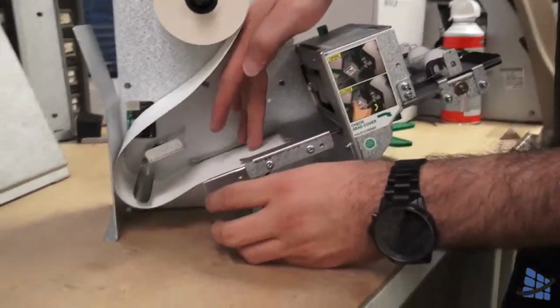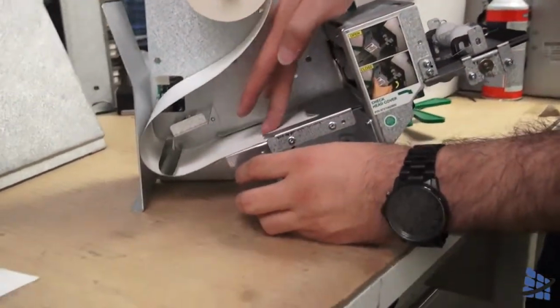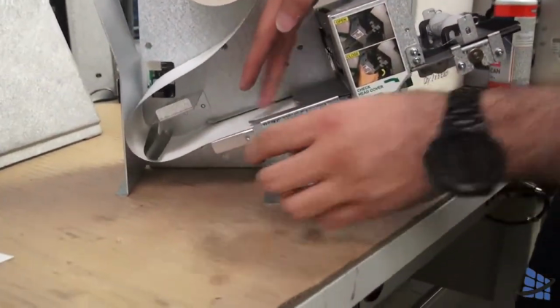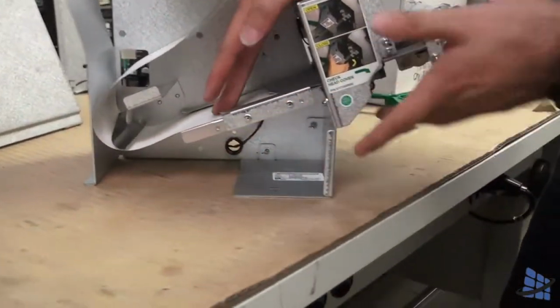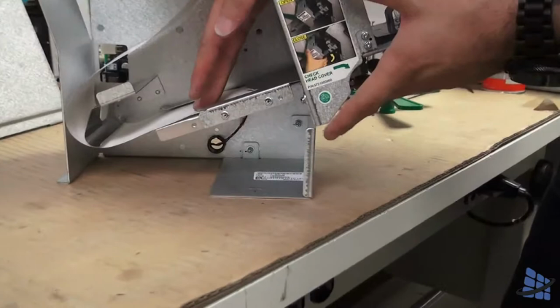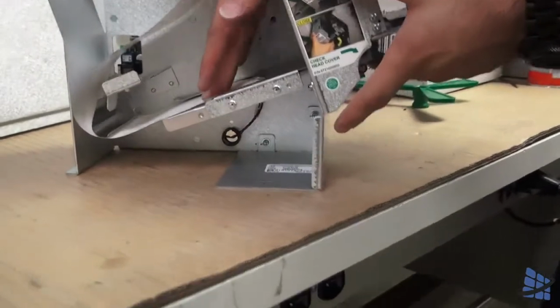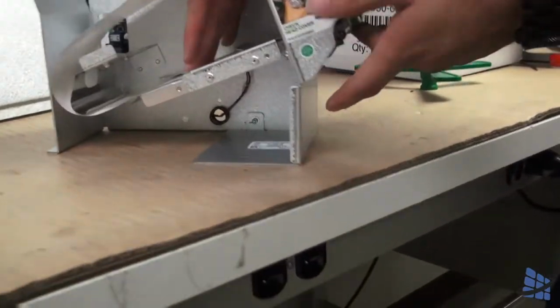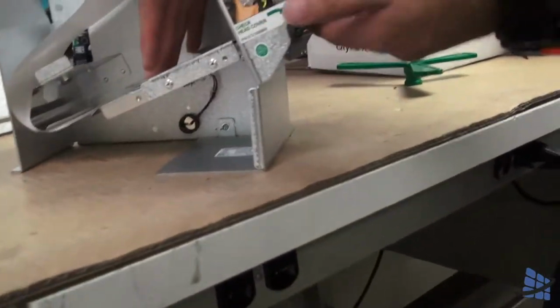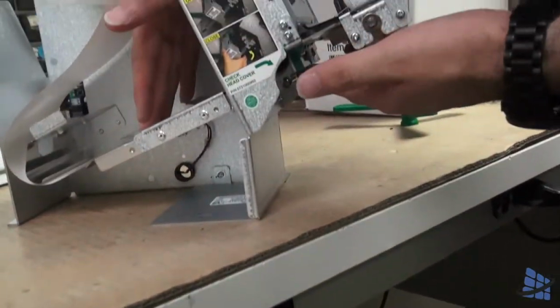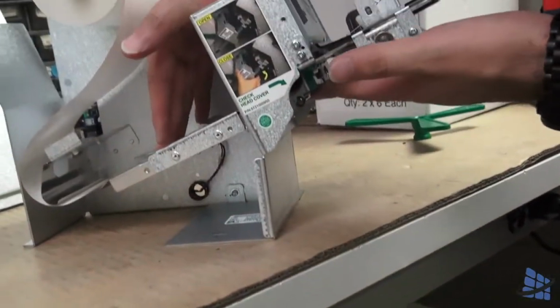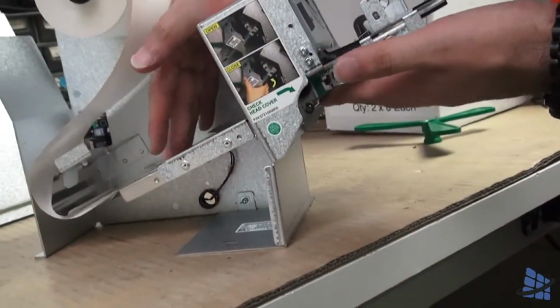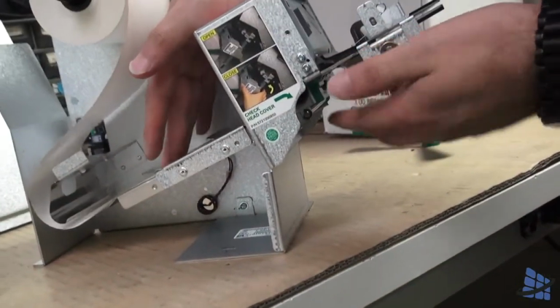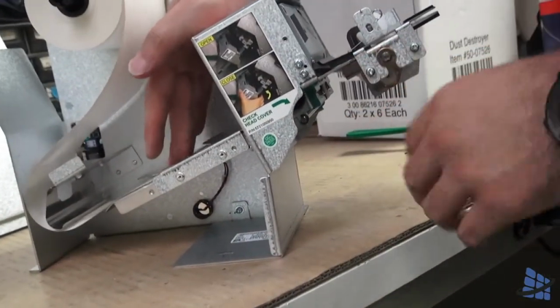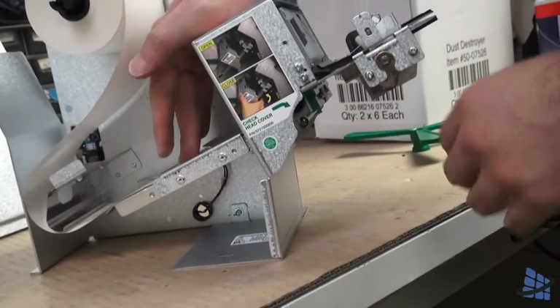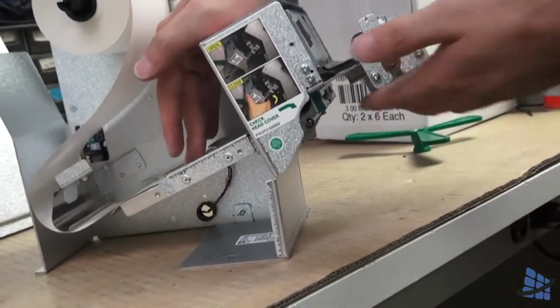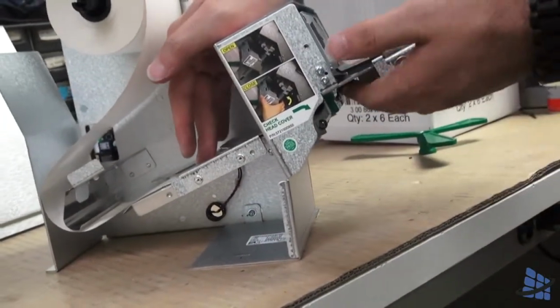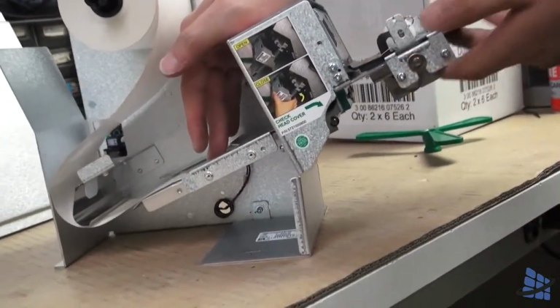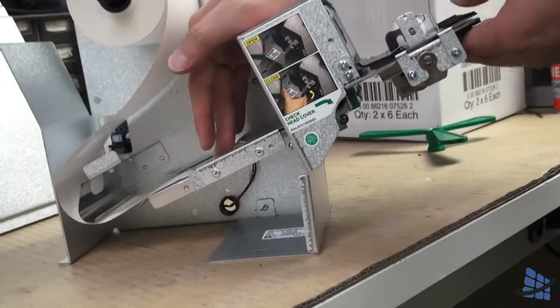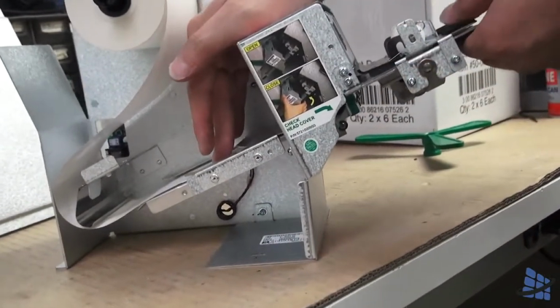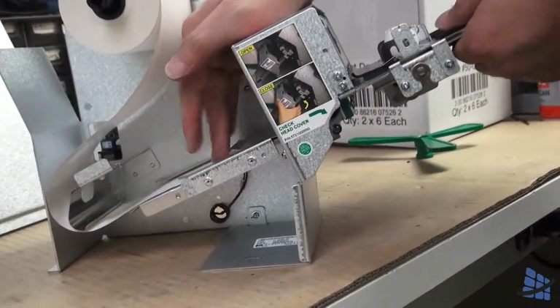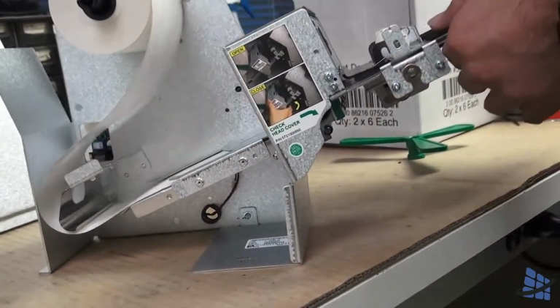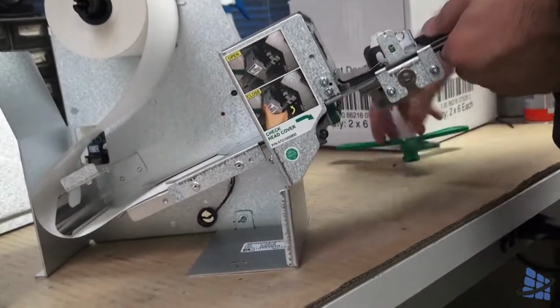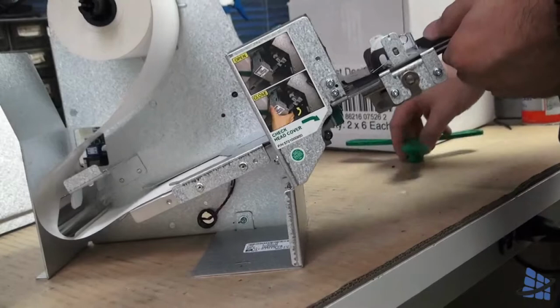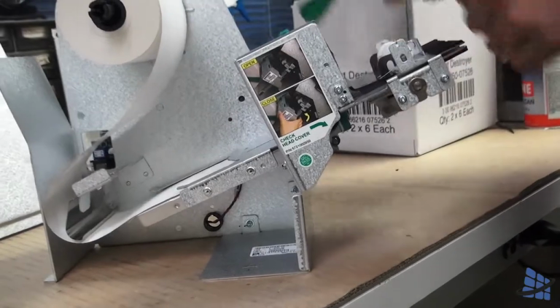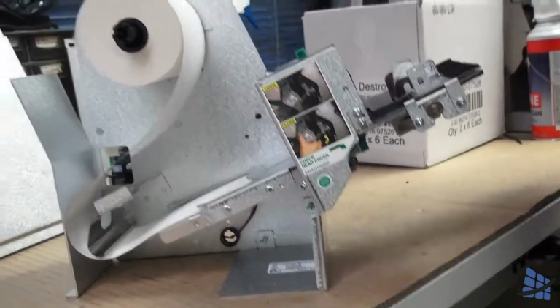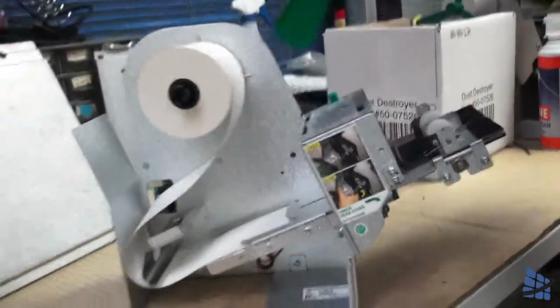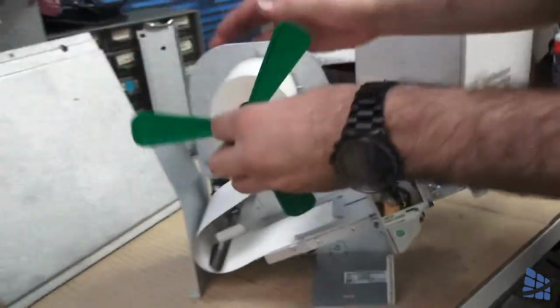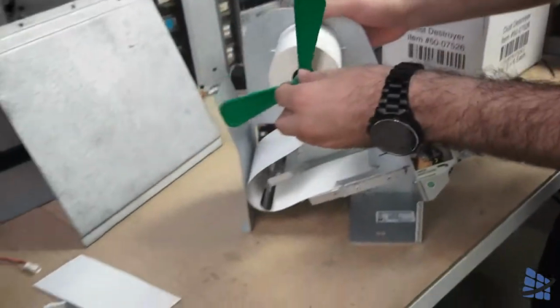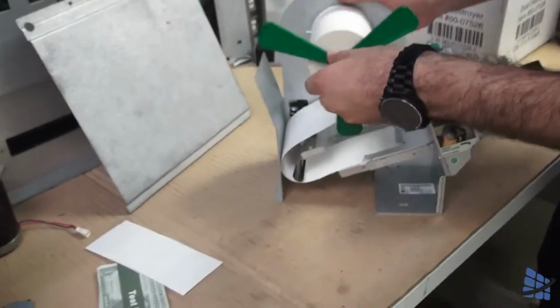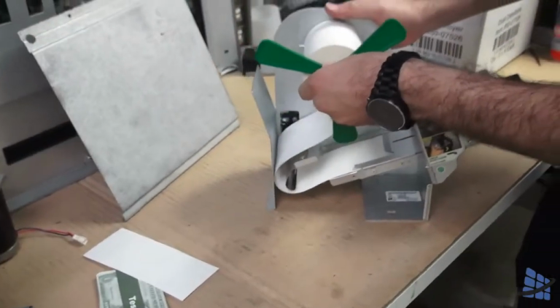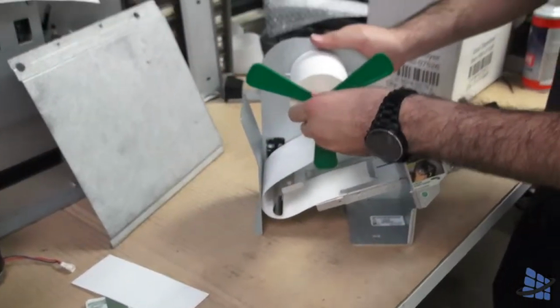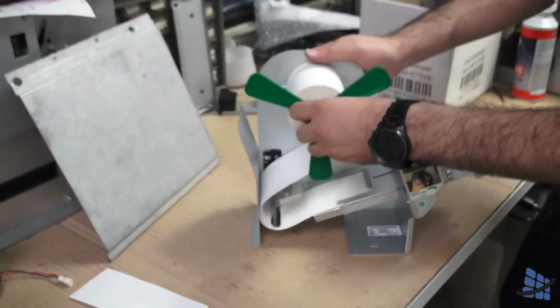Feed it until it stops. At this point, the printer, once turned on, will feed the paper all the way through on its own automatically. Put the paper in place.